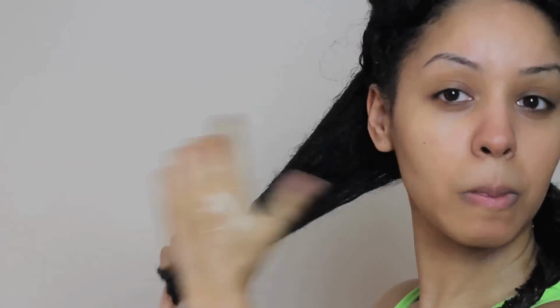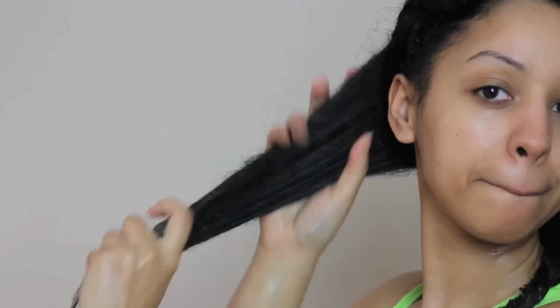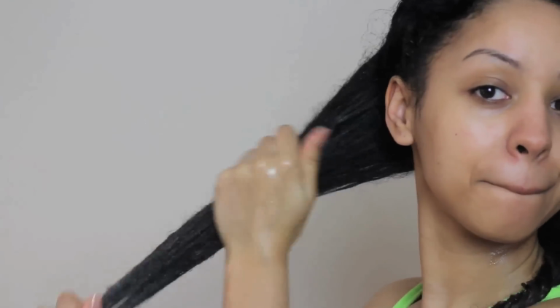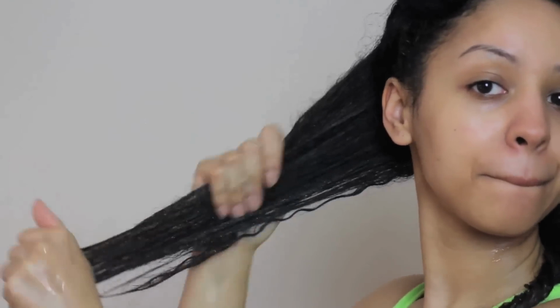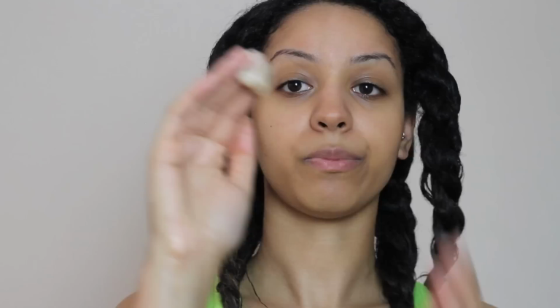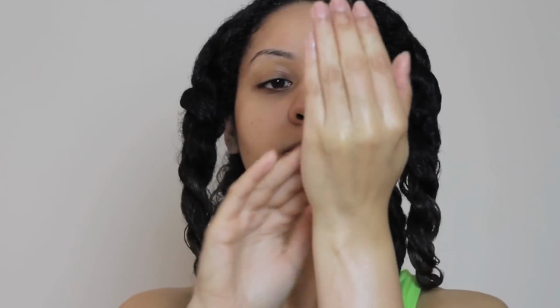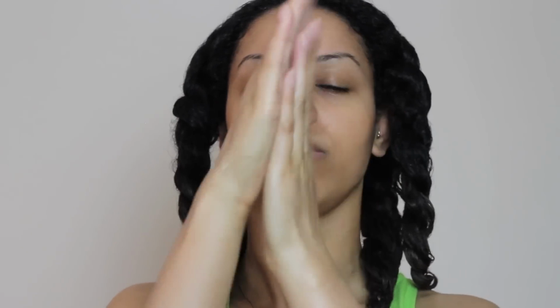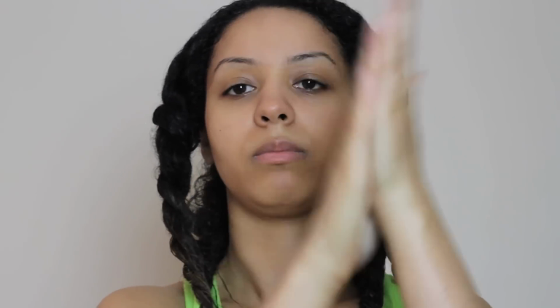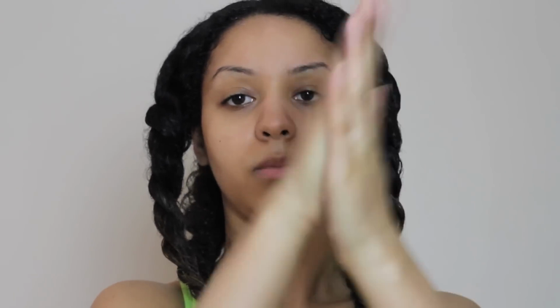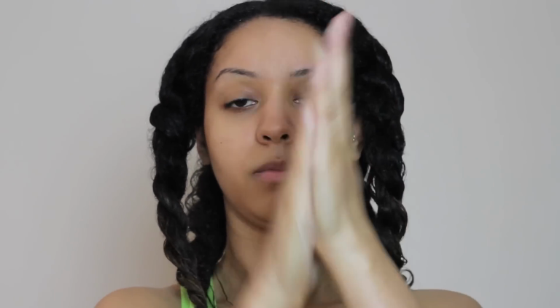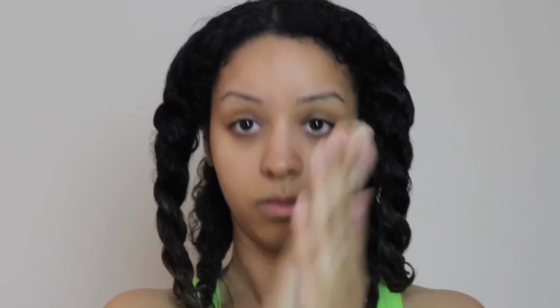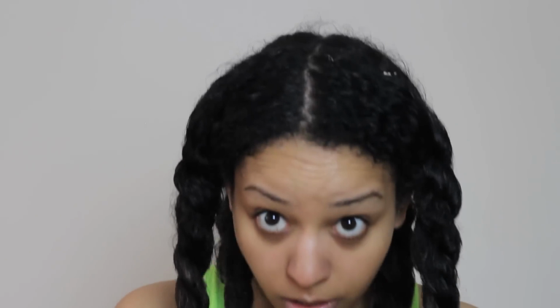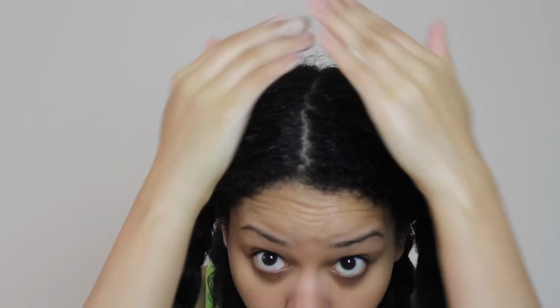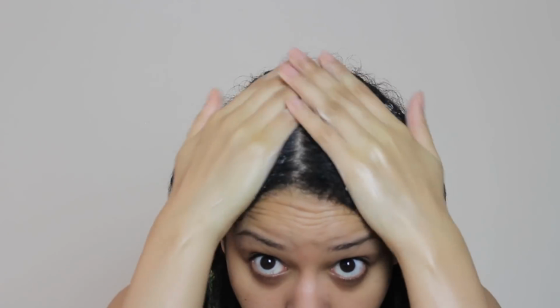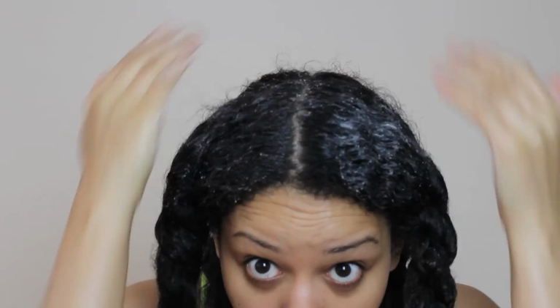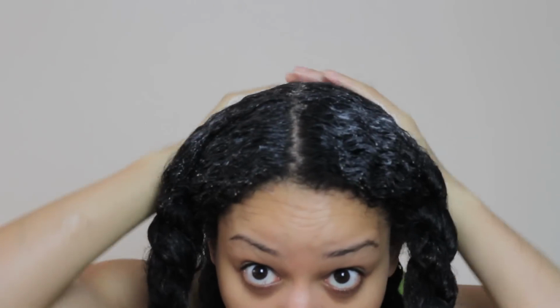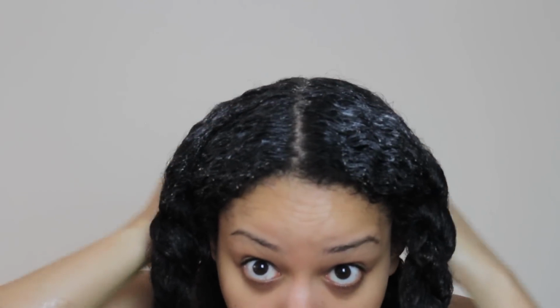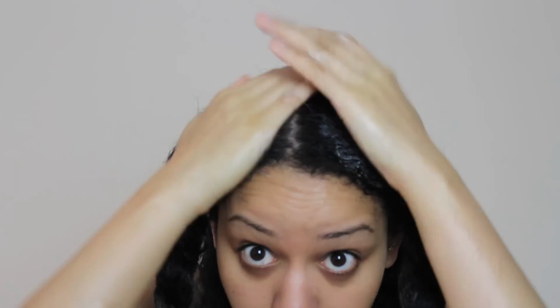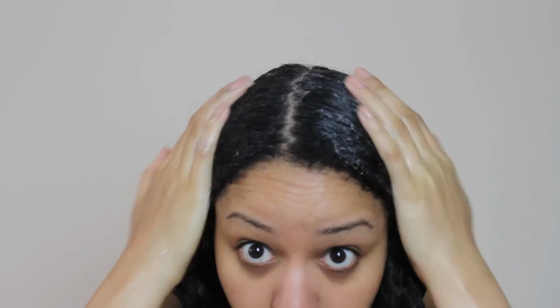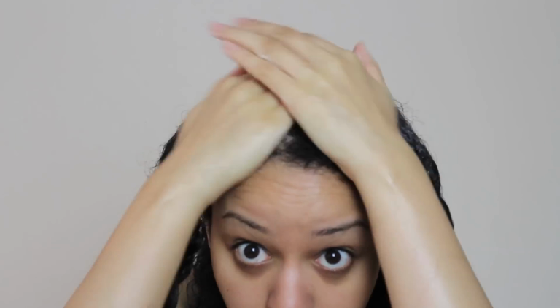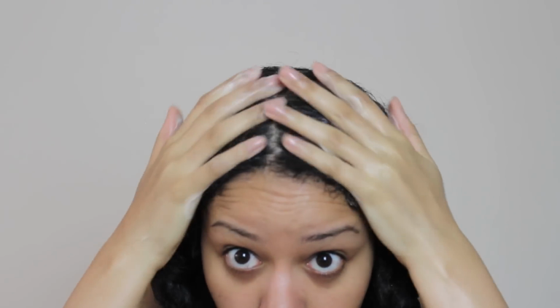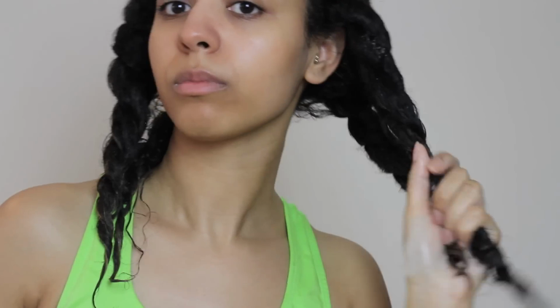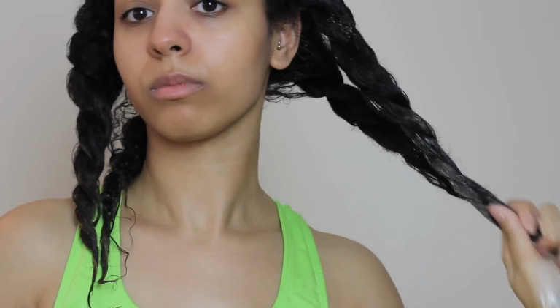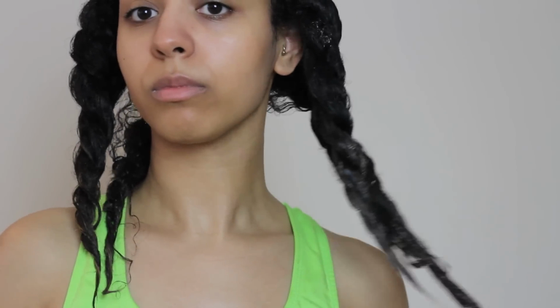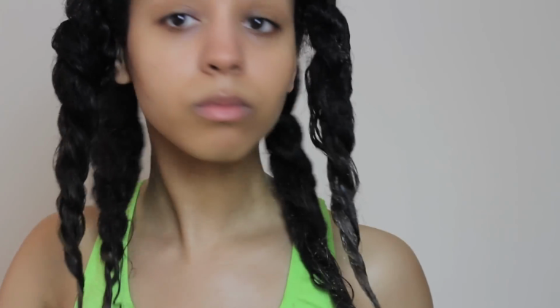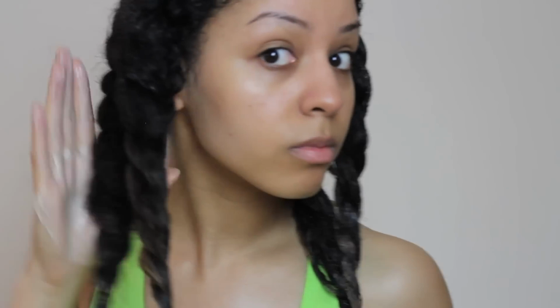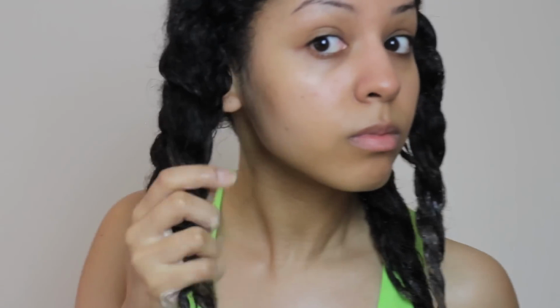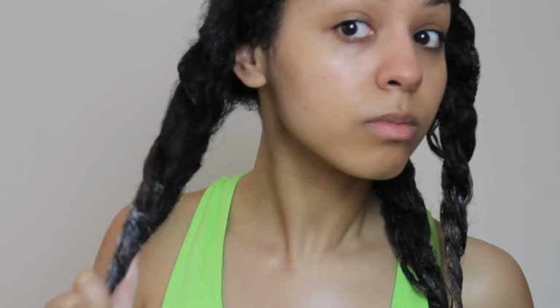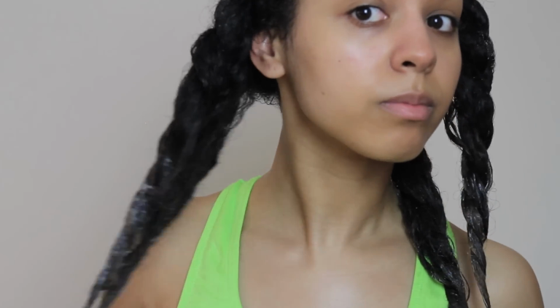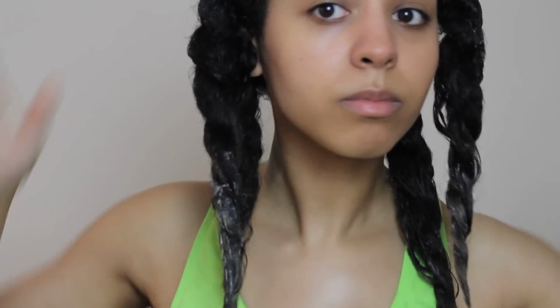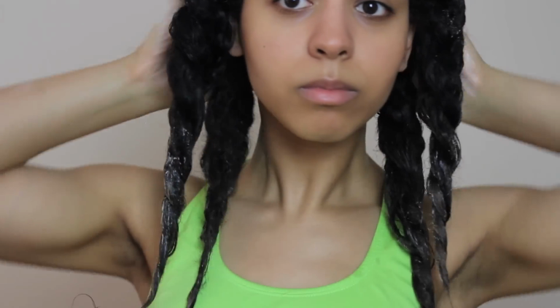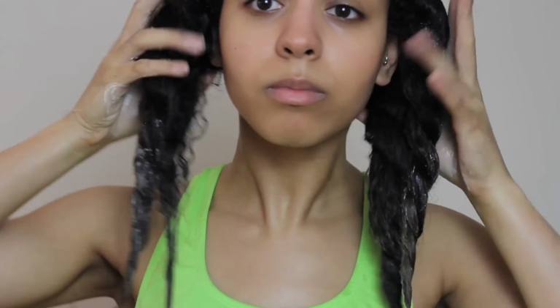It may seem like a long process but trust me it's so worth it. Then I apply some more to the roots of my hair and the ends just to saturate every single part of my hair.